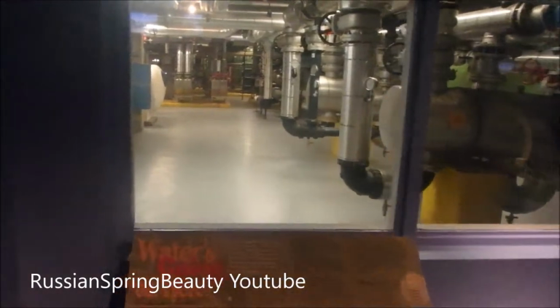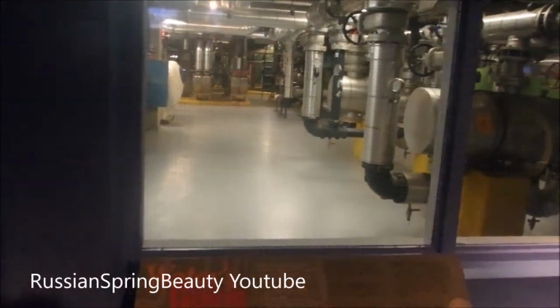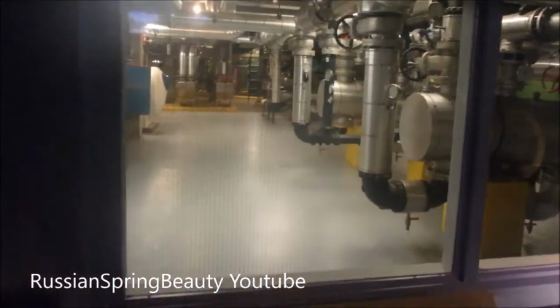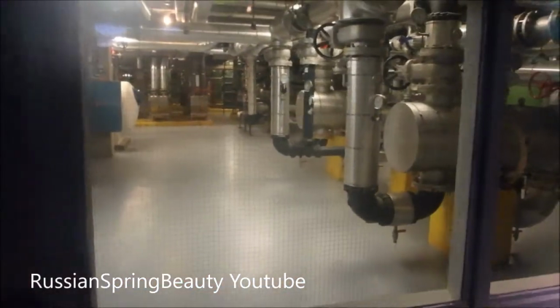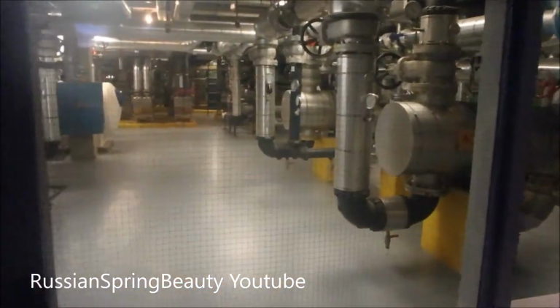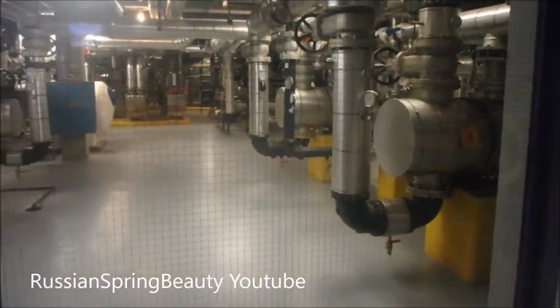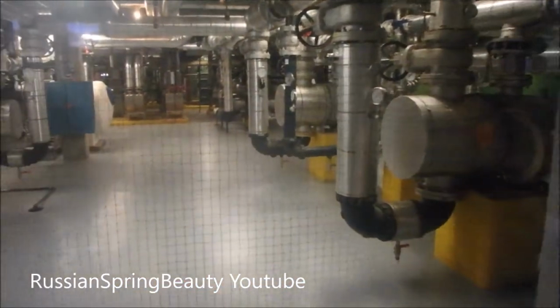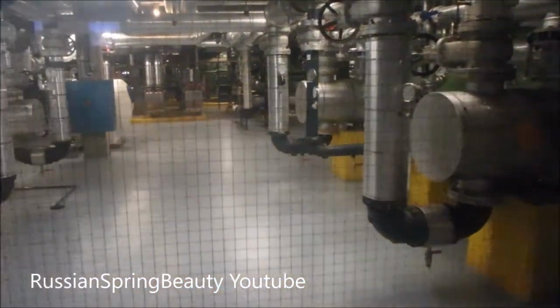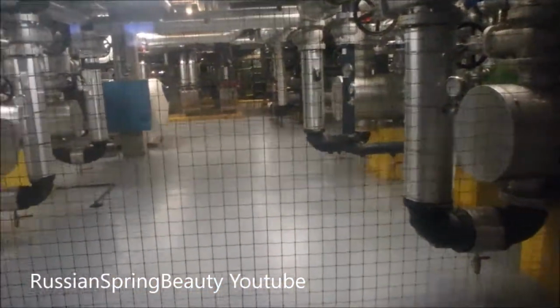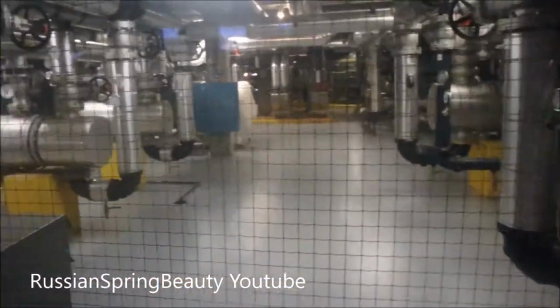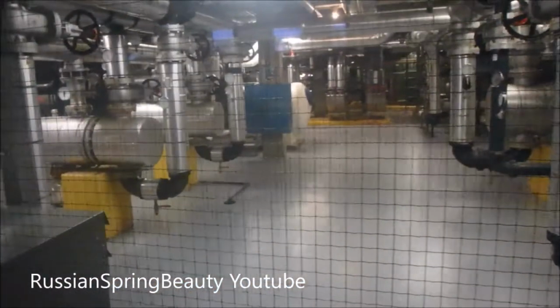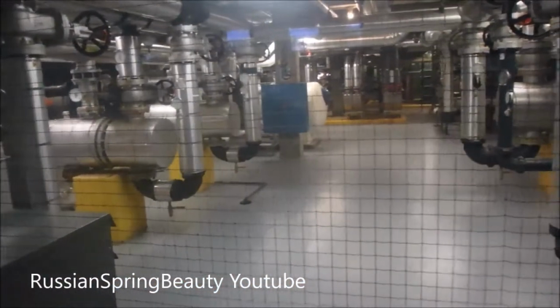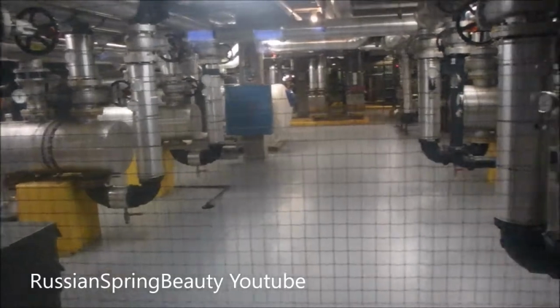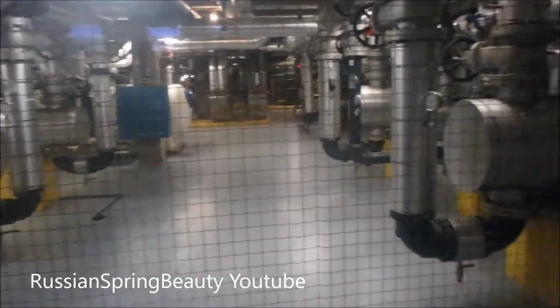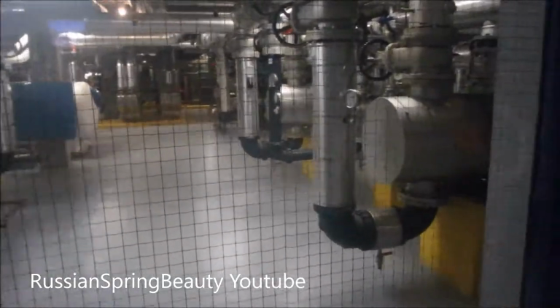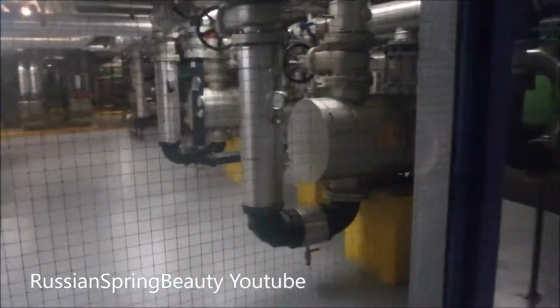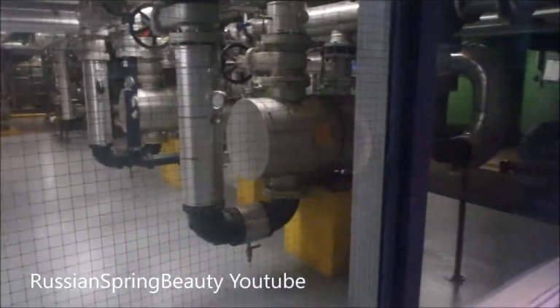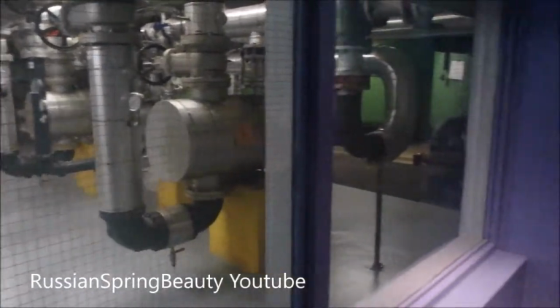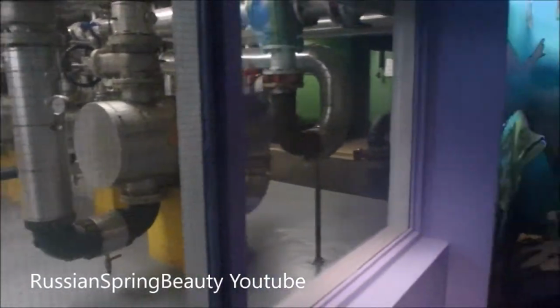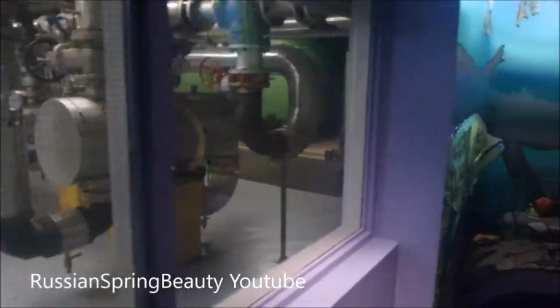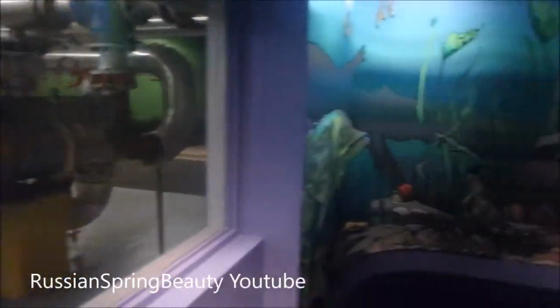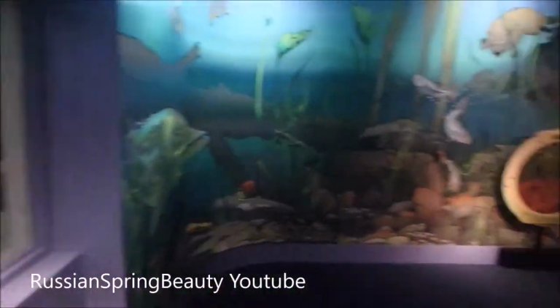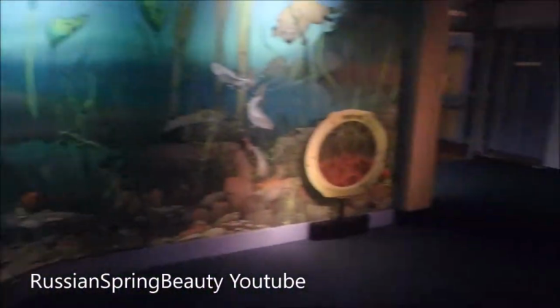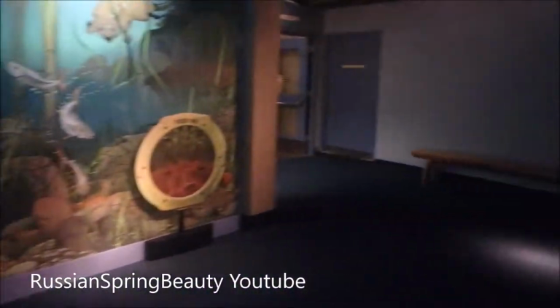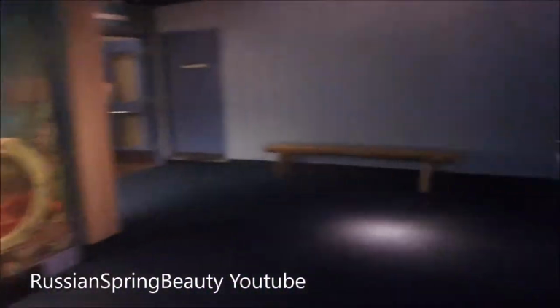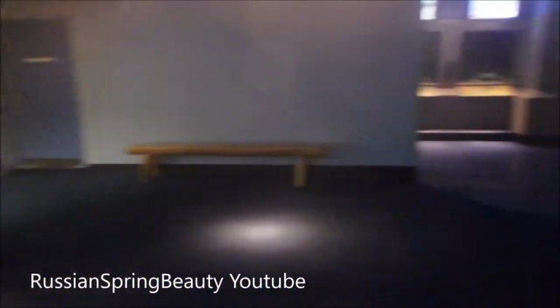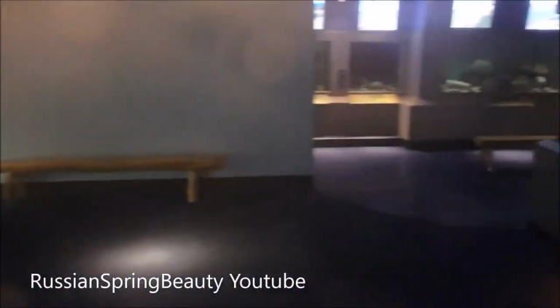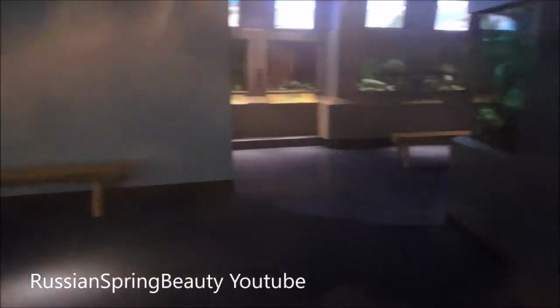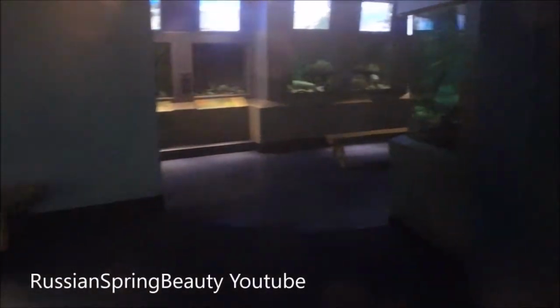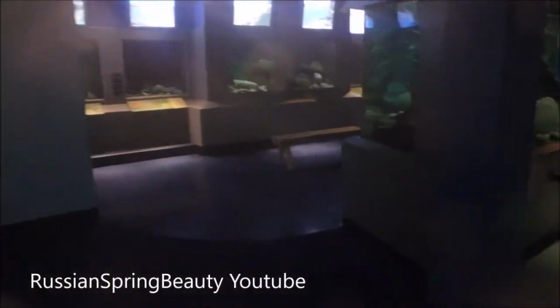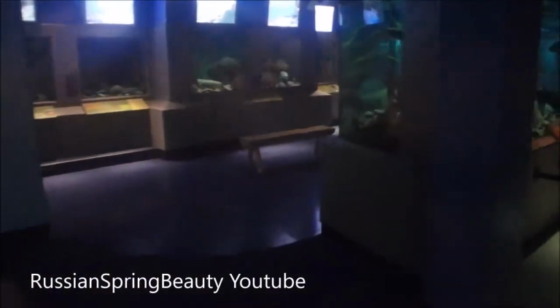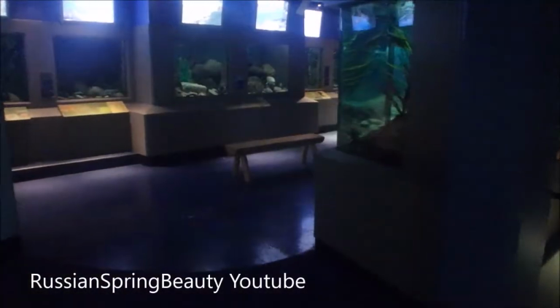This is the pump room with all the technology behind the hatchery. It requires a lot of water purification and processing.